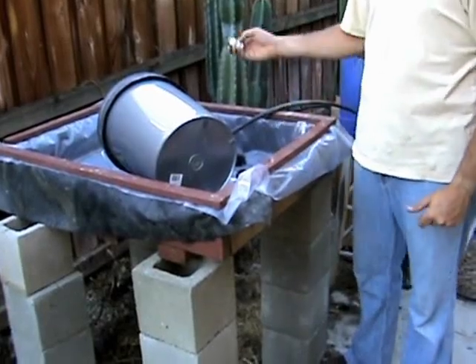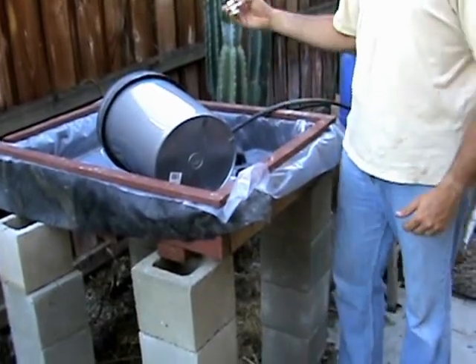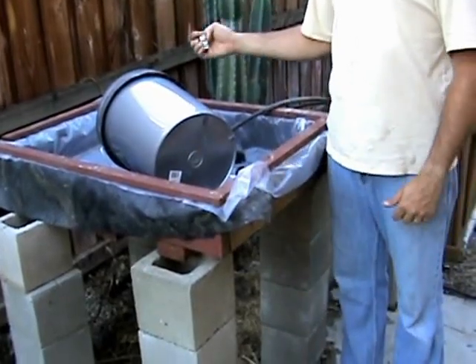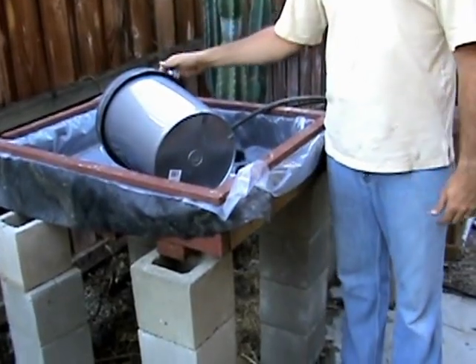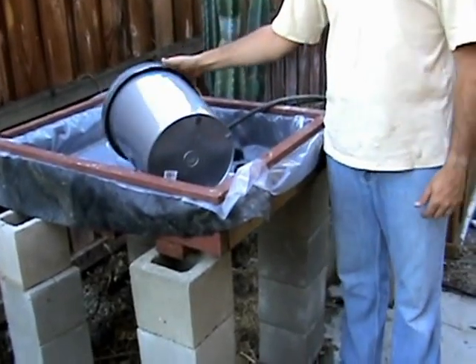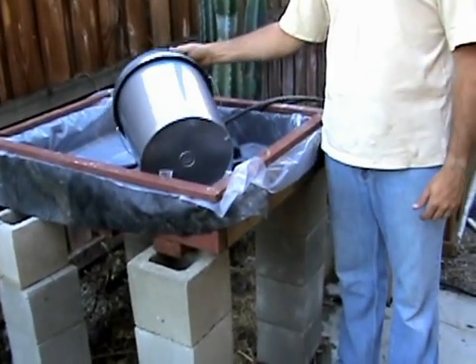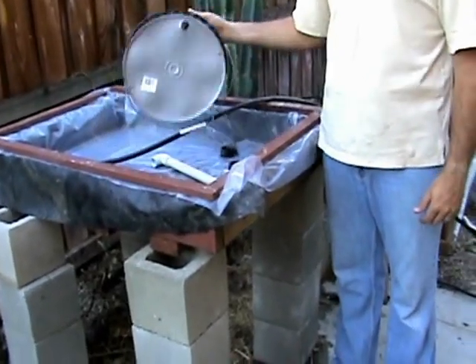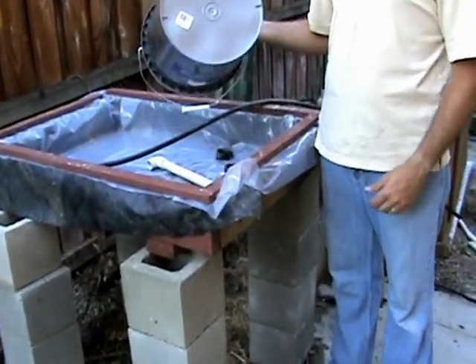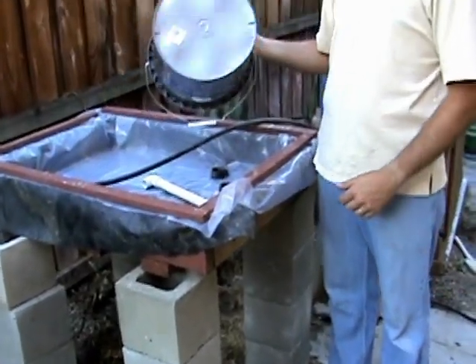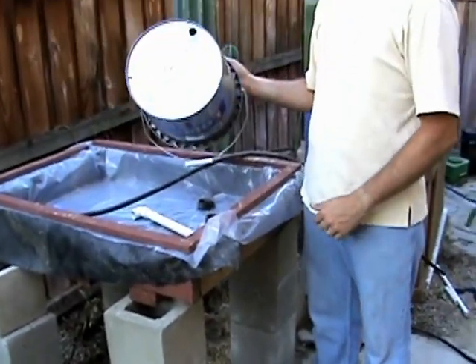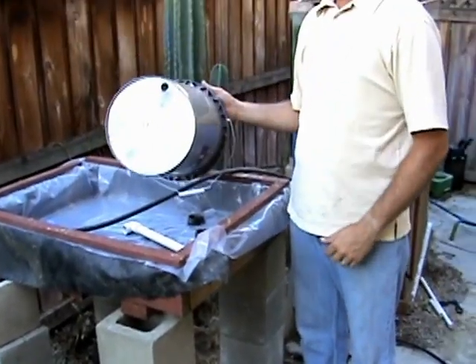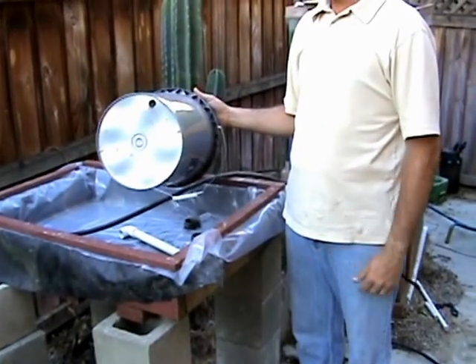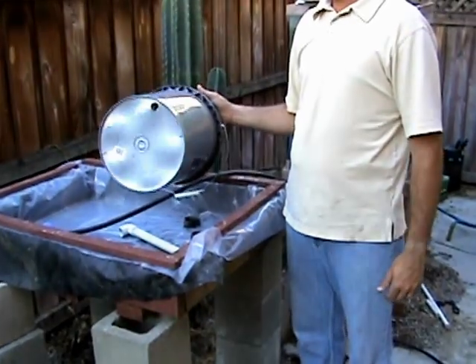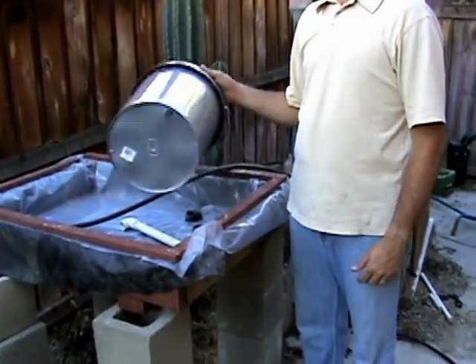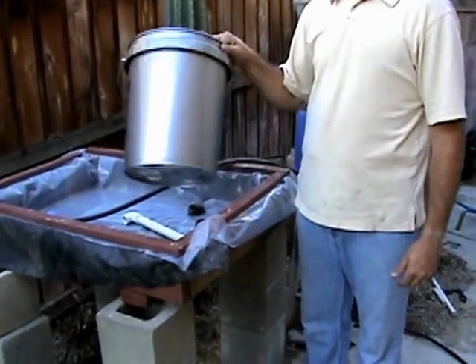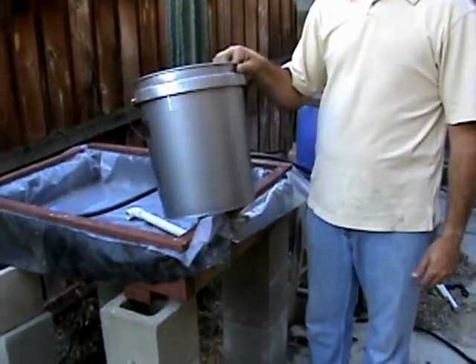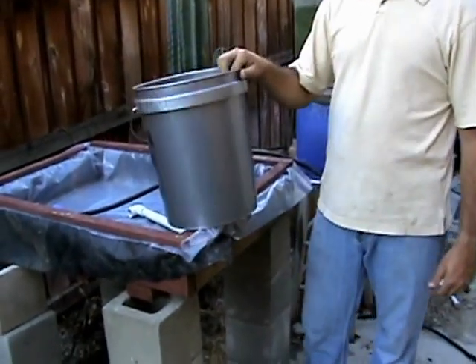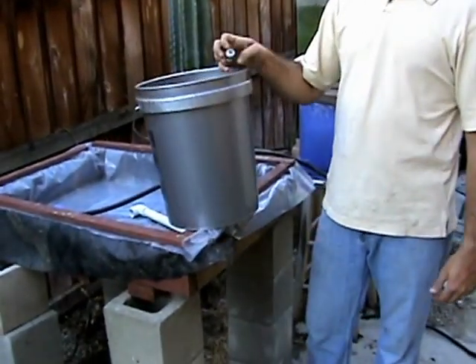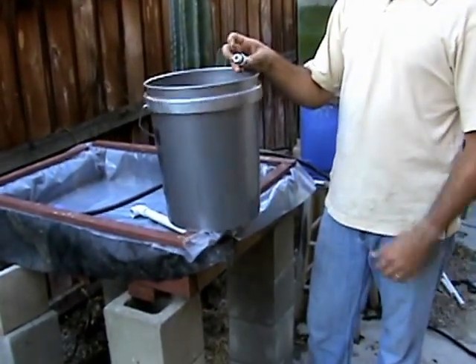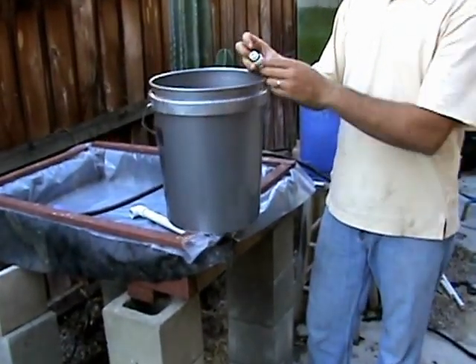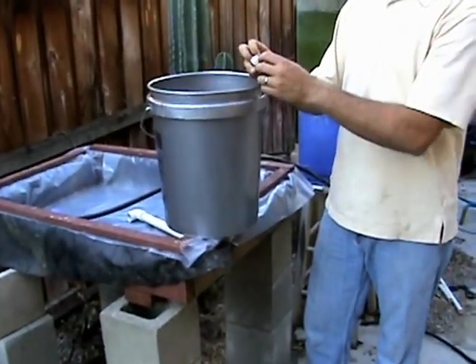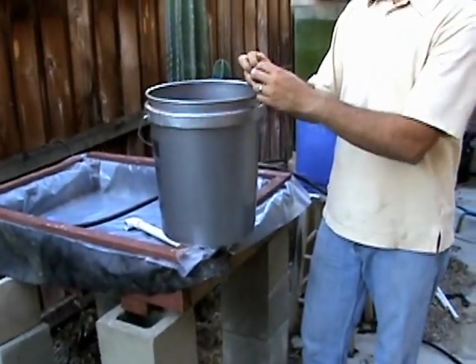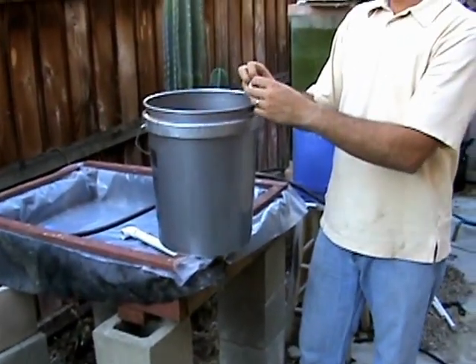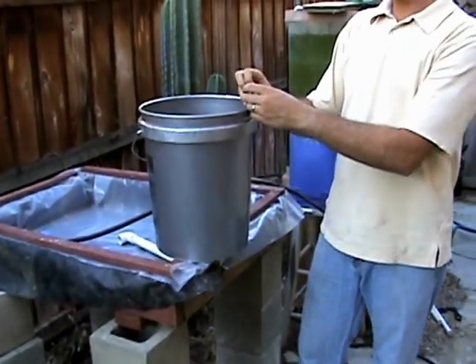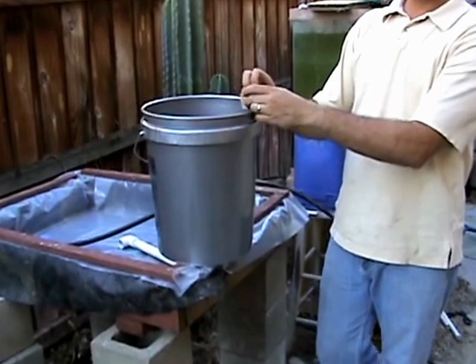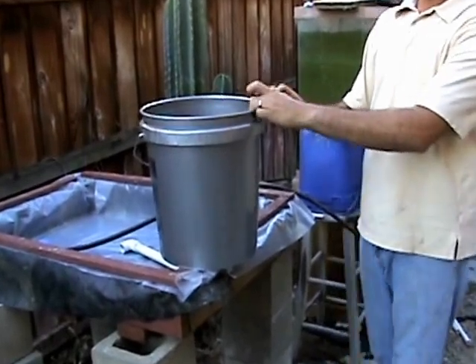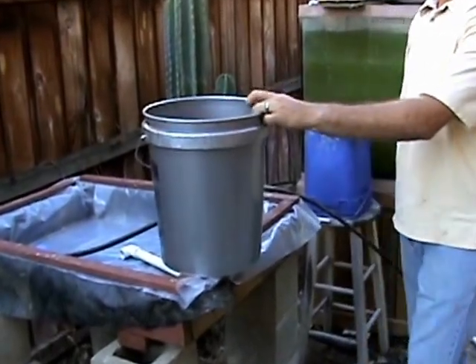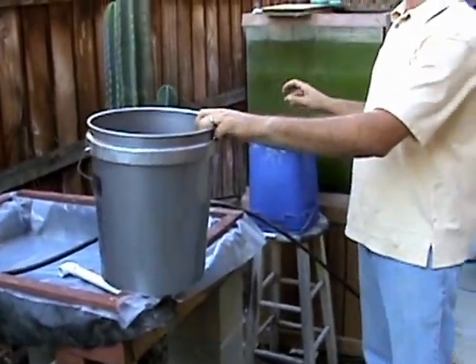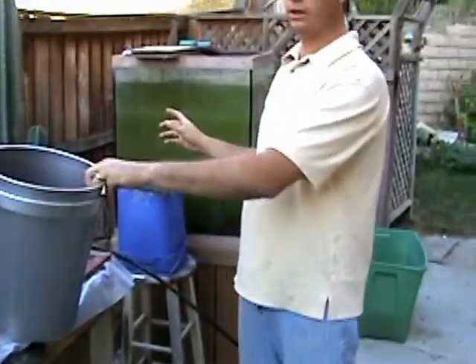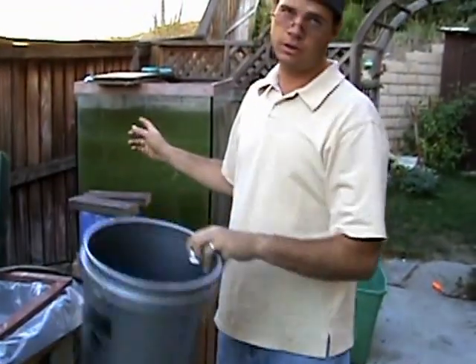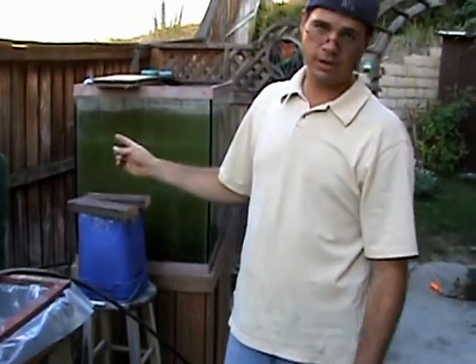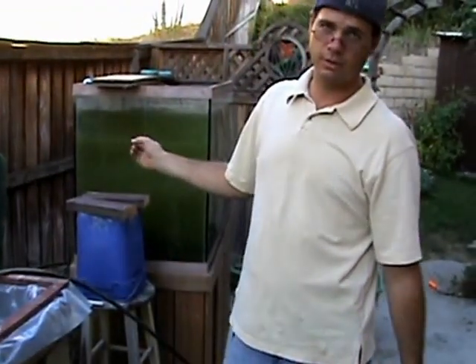We're going to explain how to build a water bridge. The reason for a water bridge is if you can't use your aquarium as a sump.